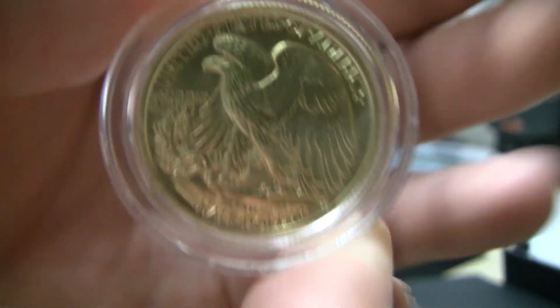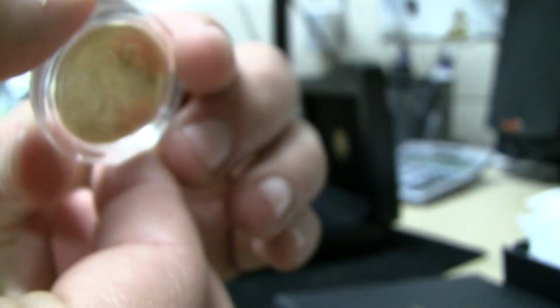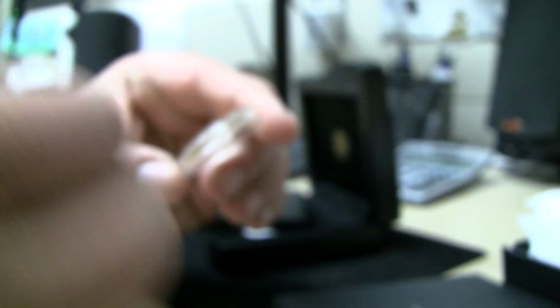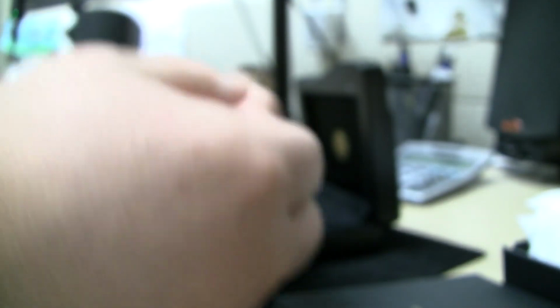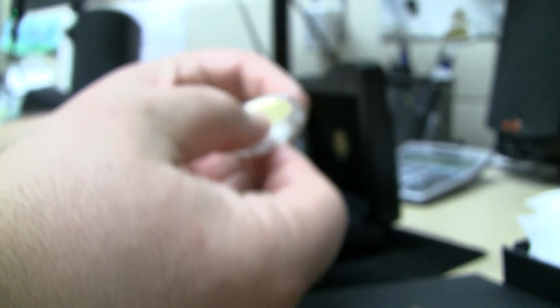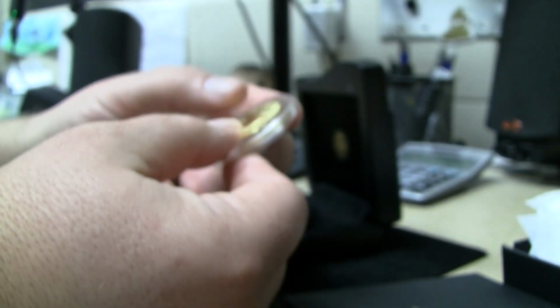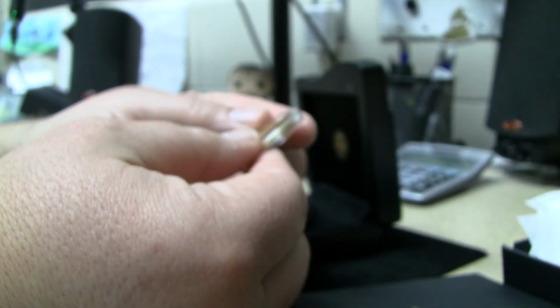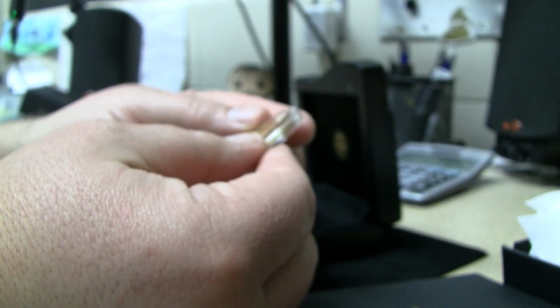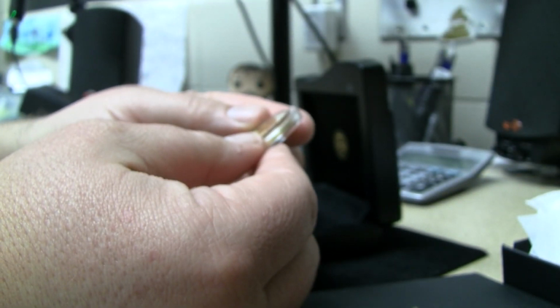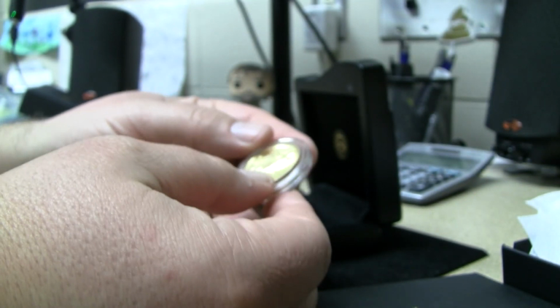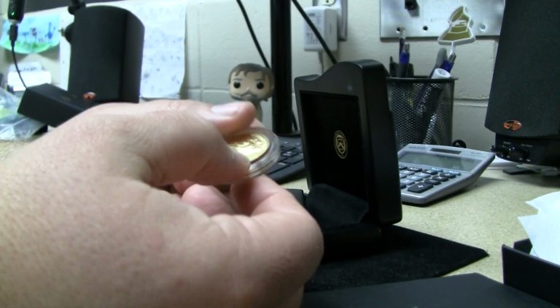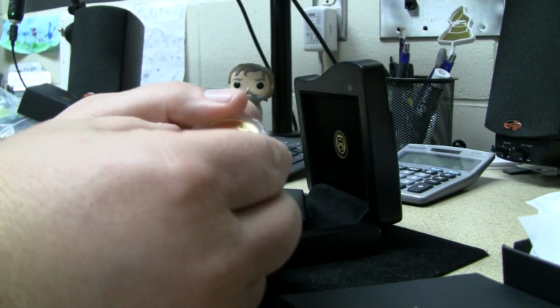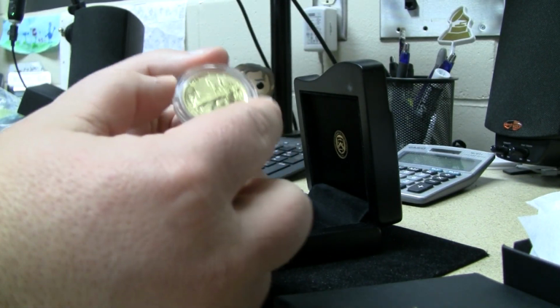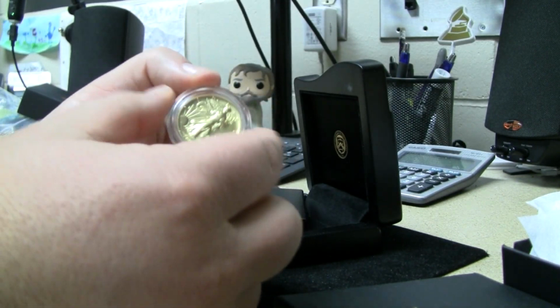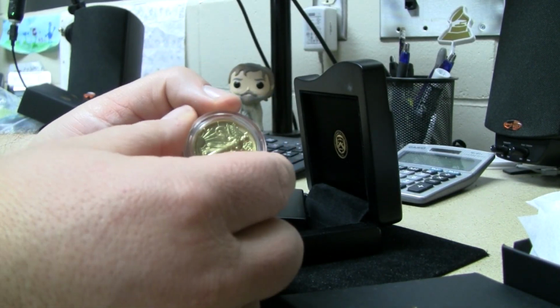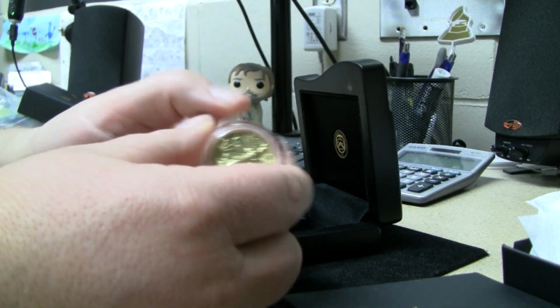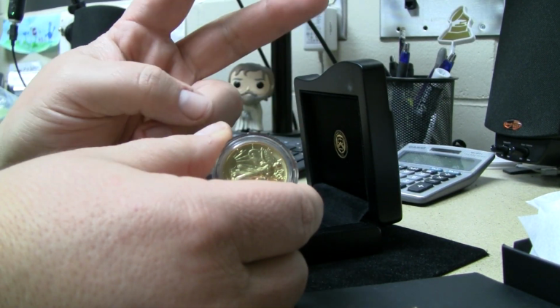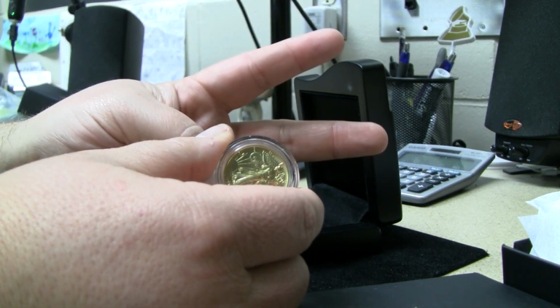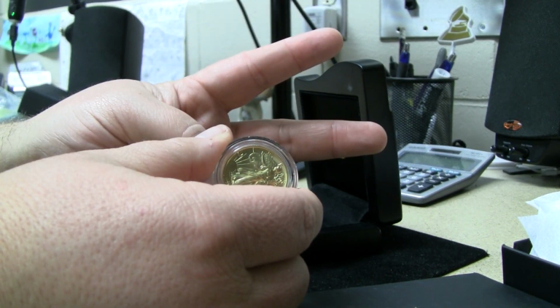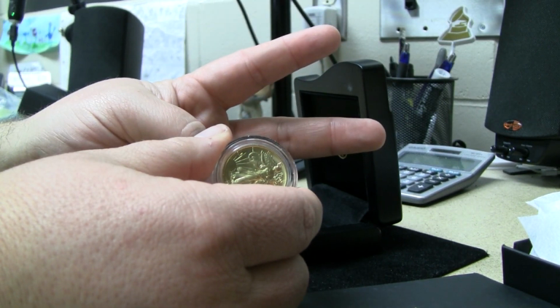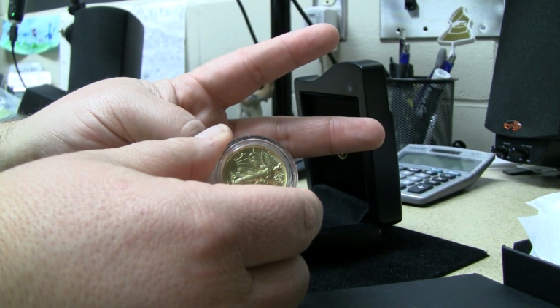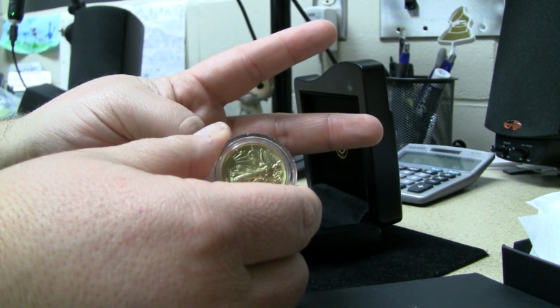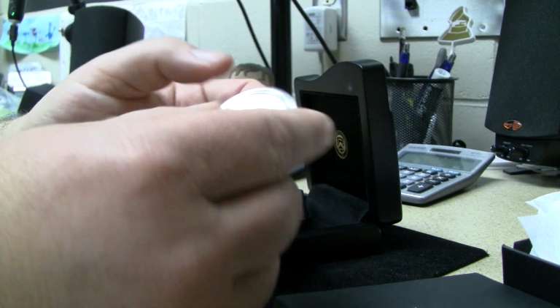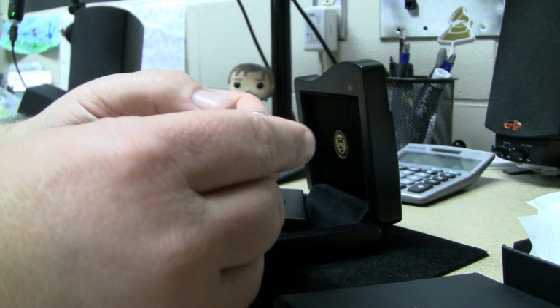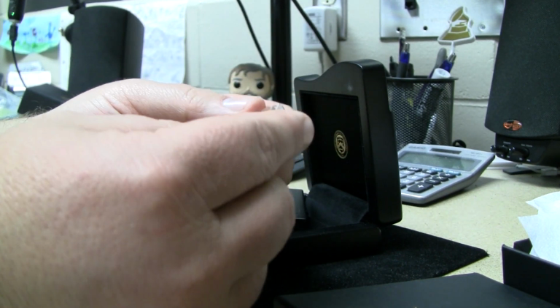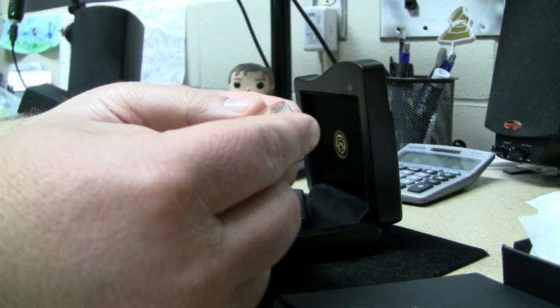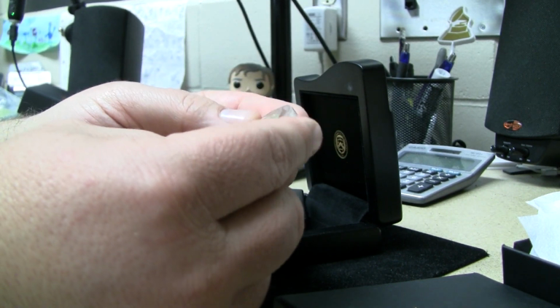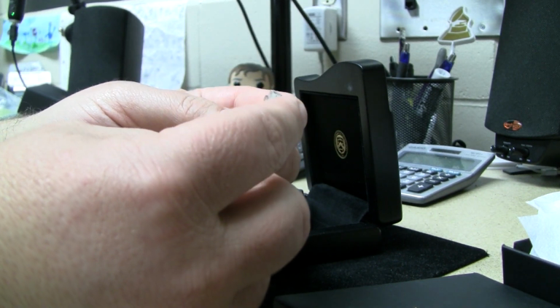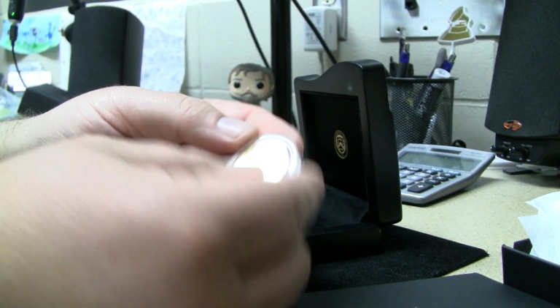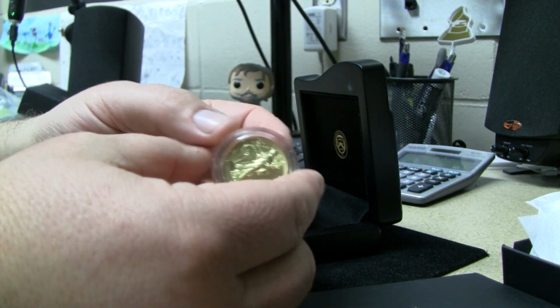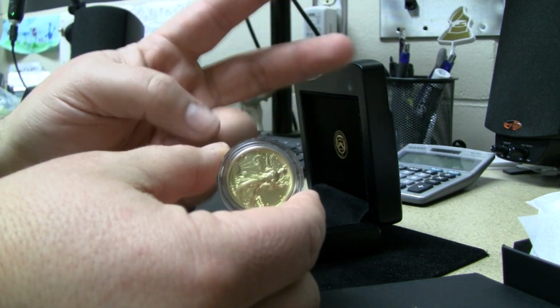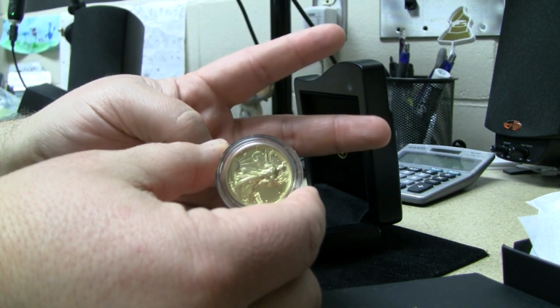All right, we're going to wrap it up there. I truly hope you guys are having a great day and have great plans for the weekend. I'll be busy, but I'll enjoy this coin in the meantime. Have a great night, guys — see ya!